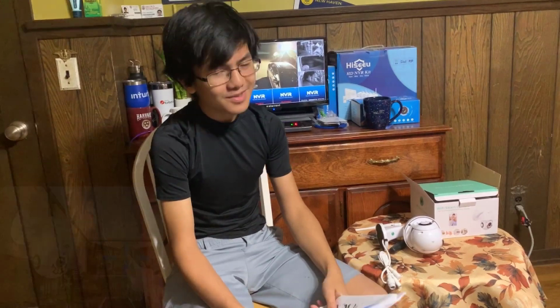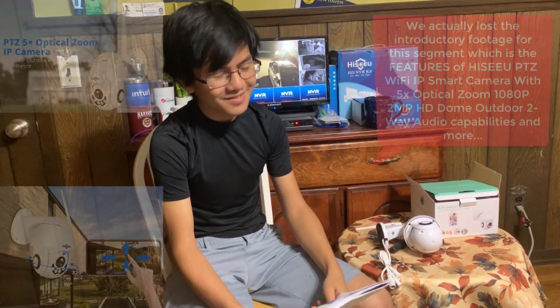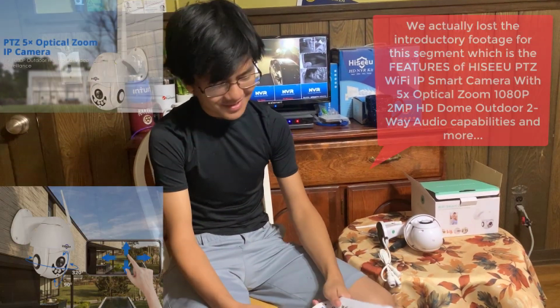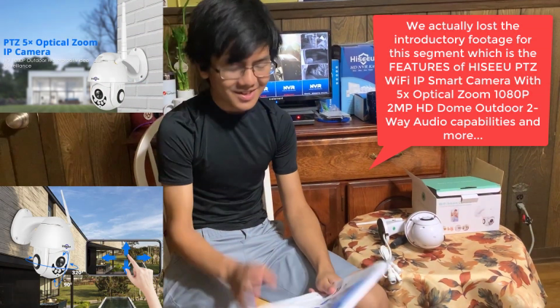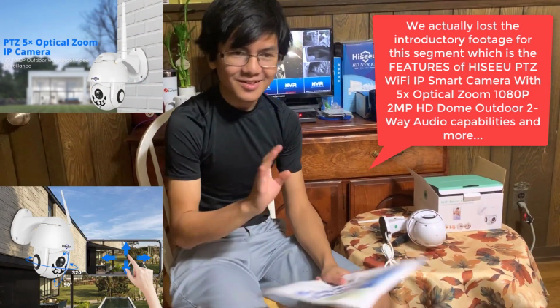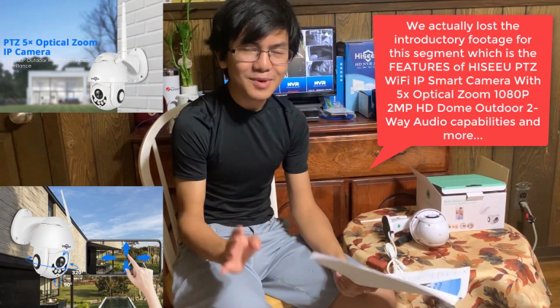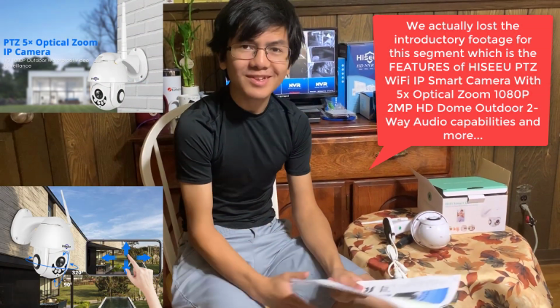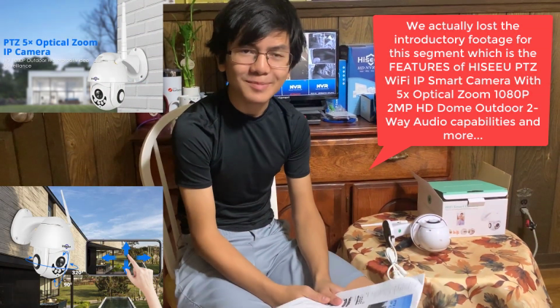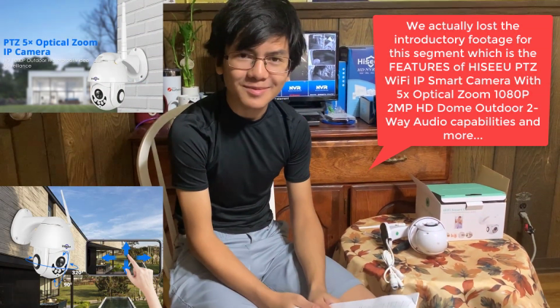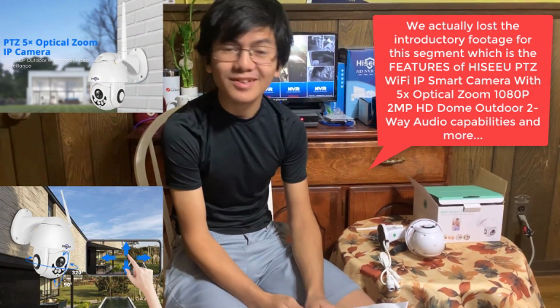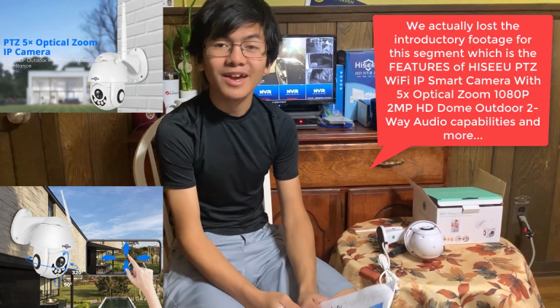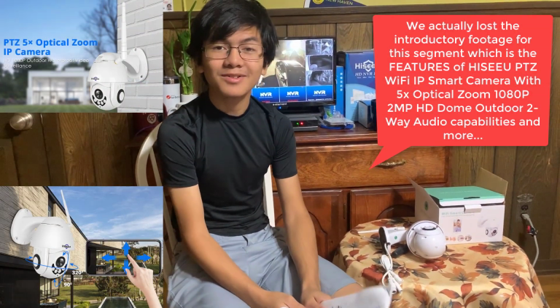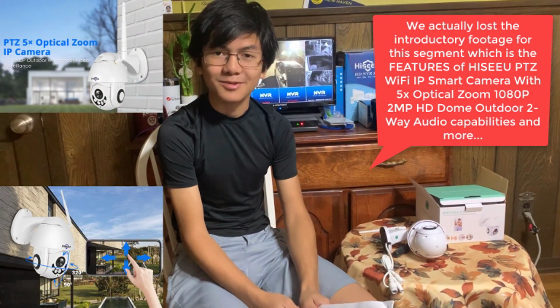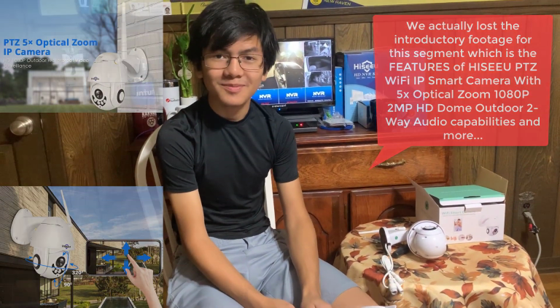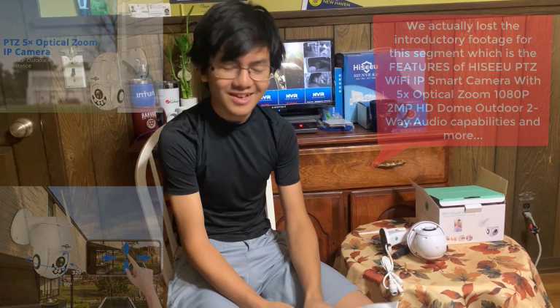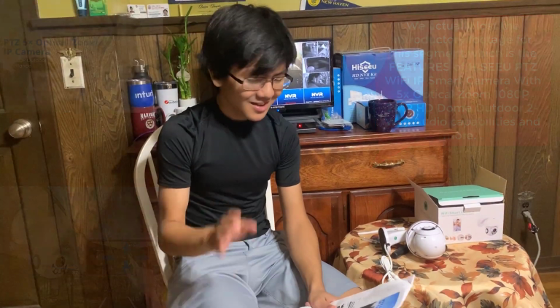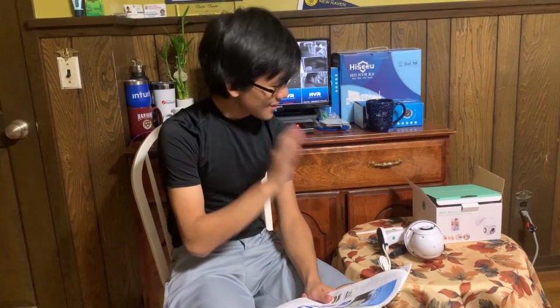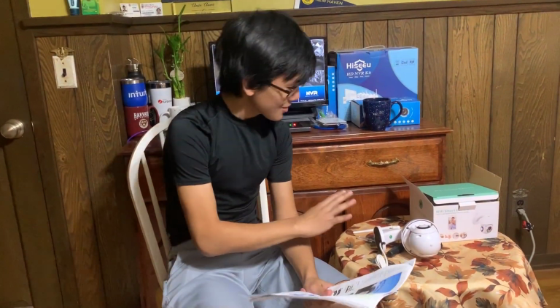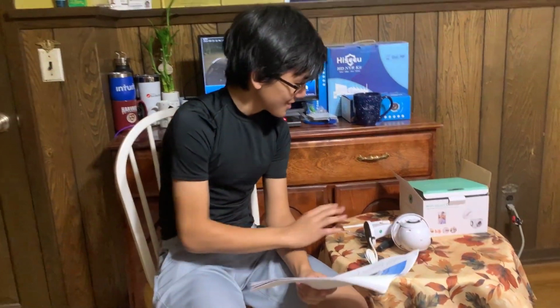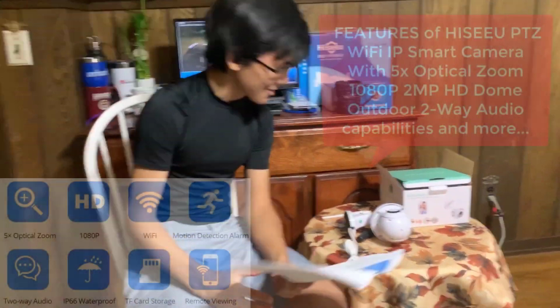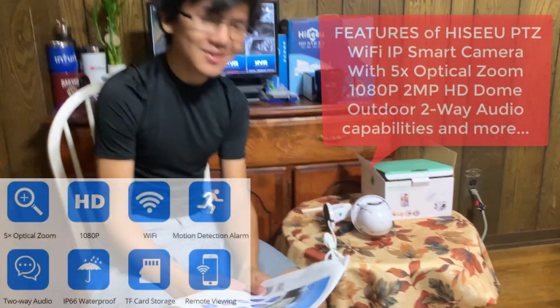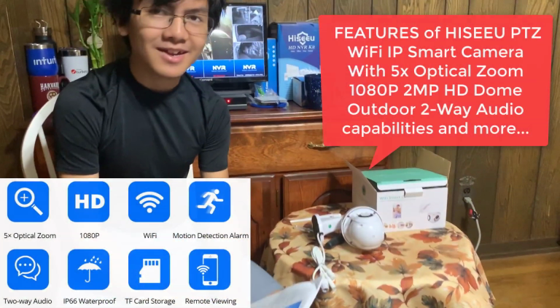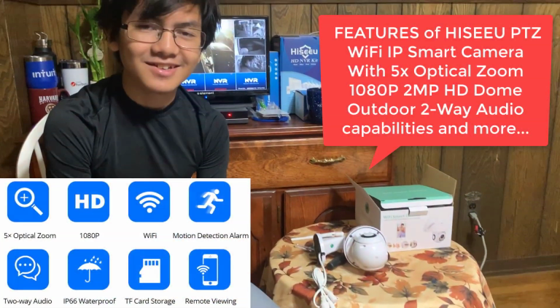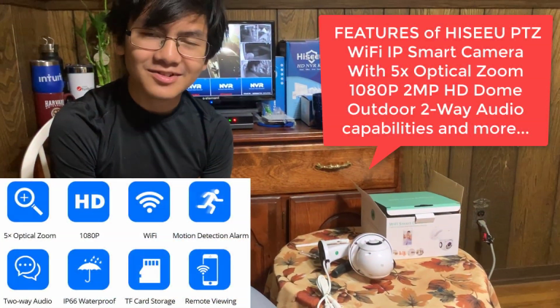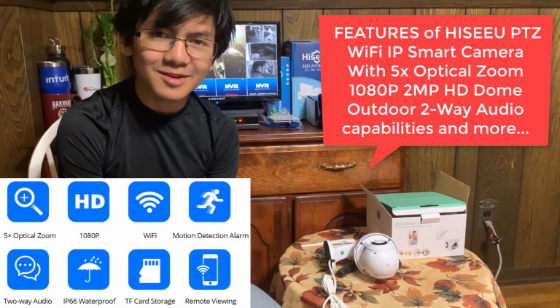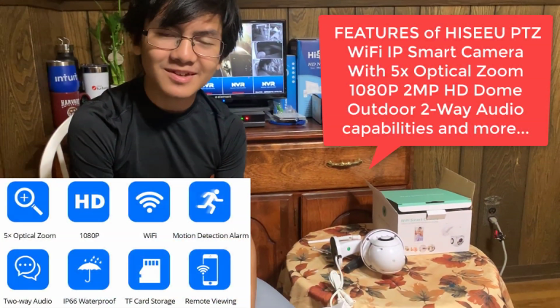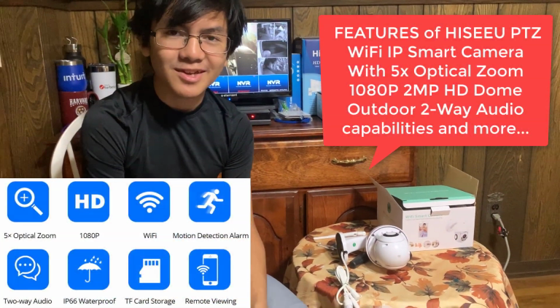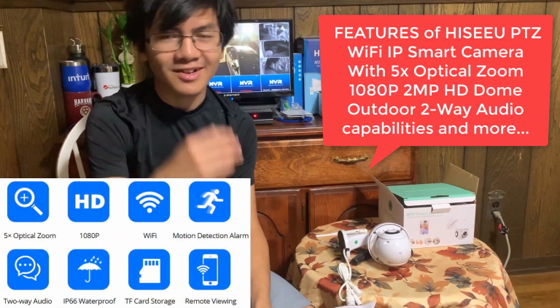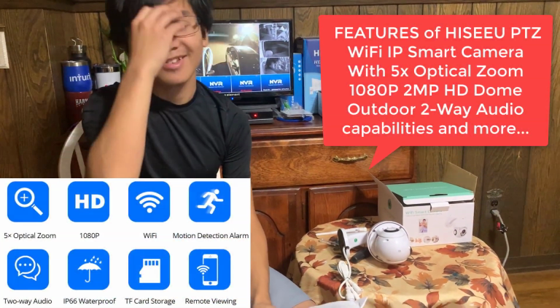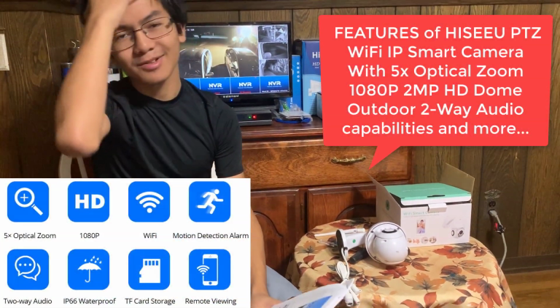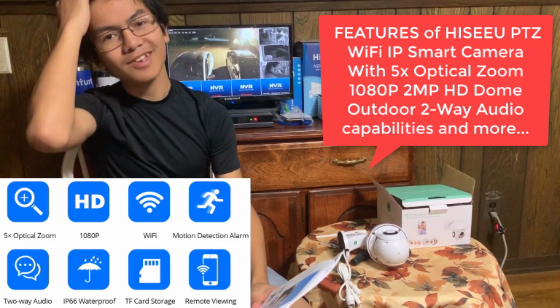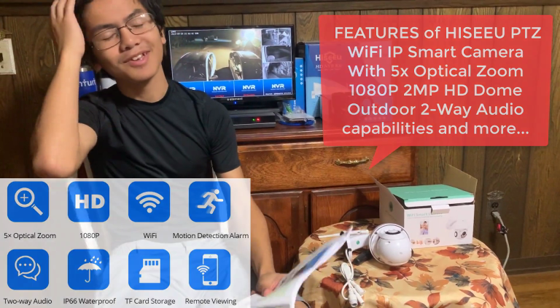First off, let's talk about what PTZ means. It means Pan Tilt Zoom. This camera right here, according to this packet, is actually a bit ambiguous on it. So let me explain.